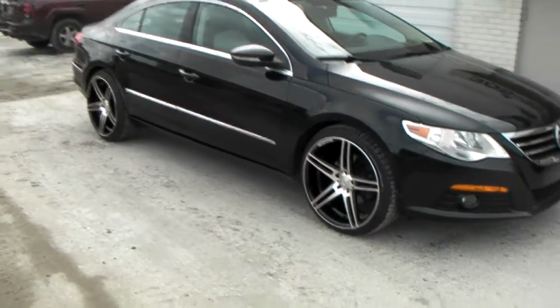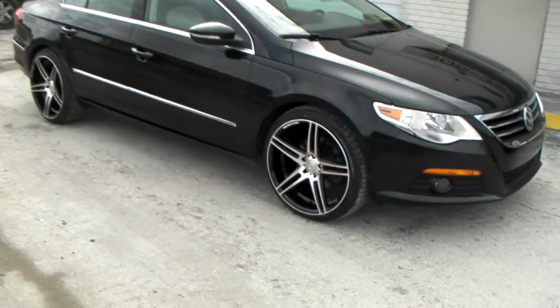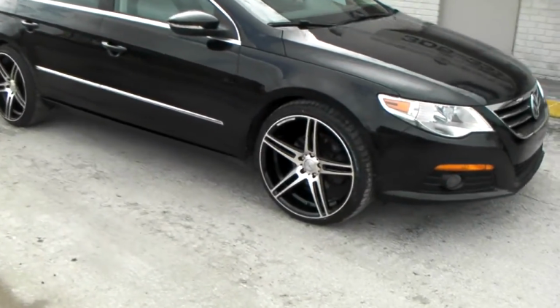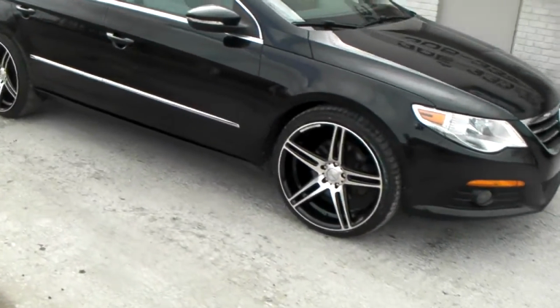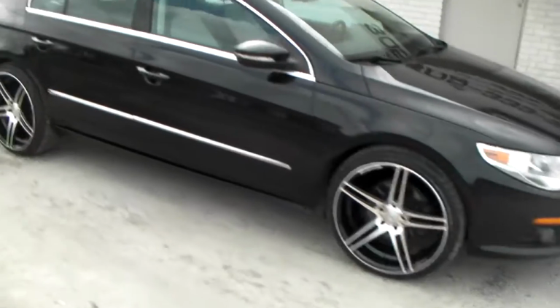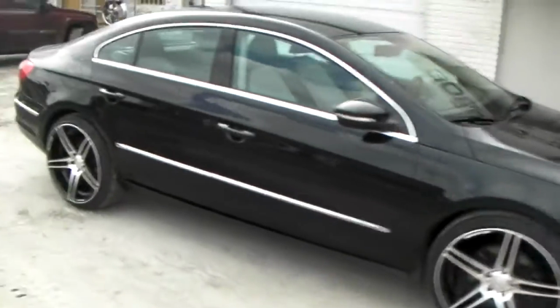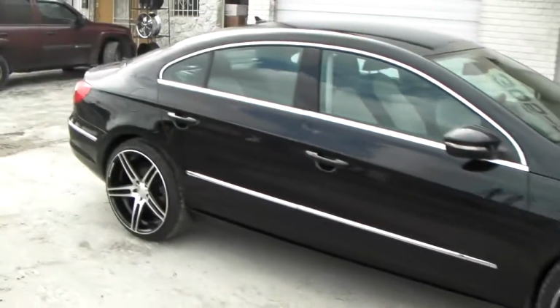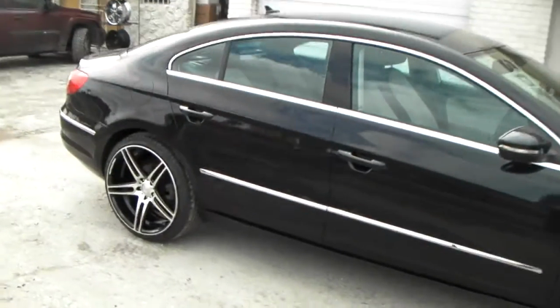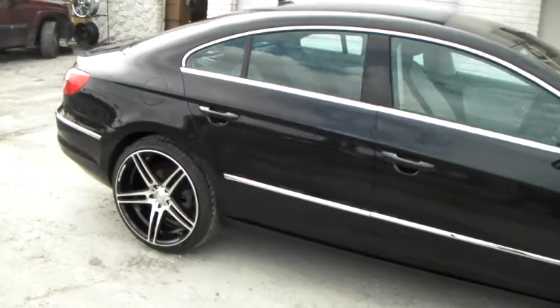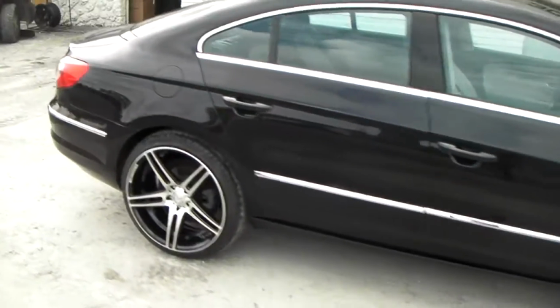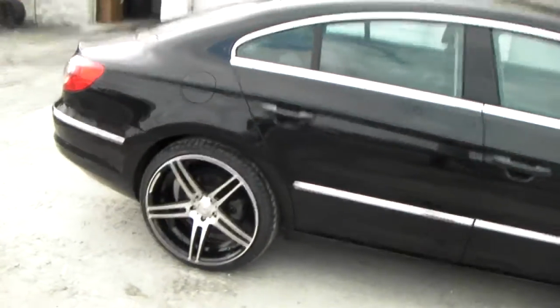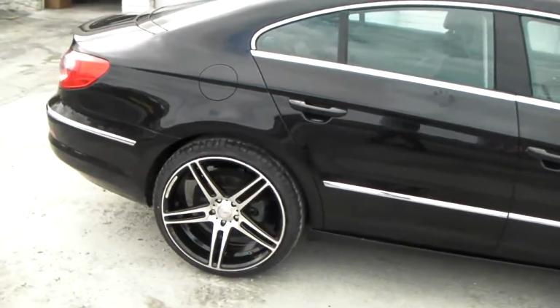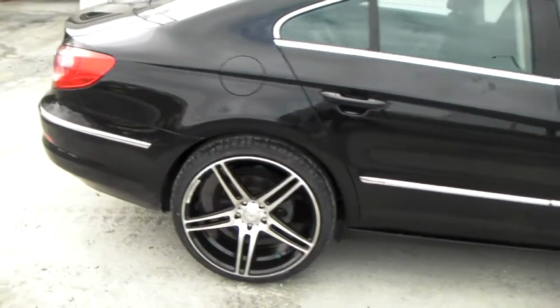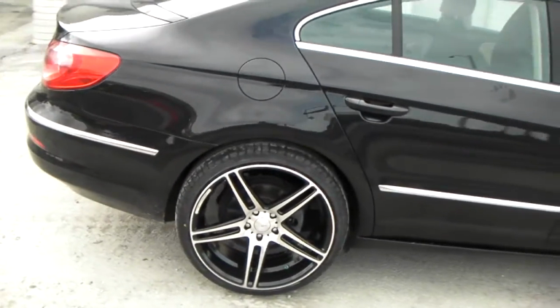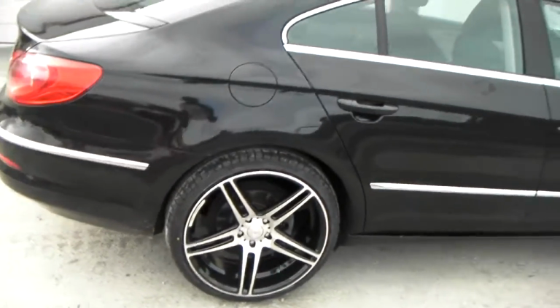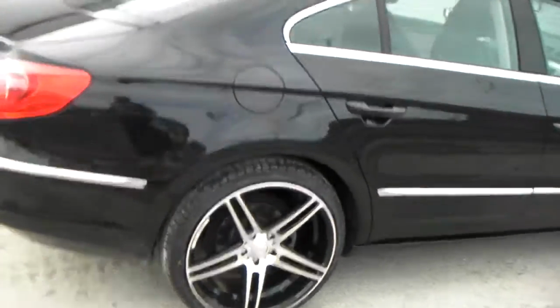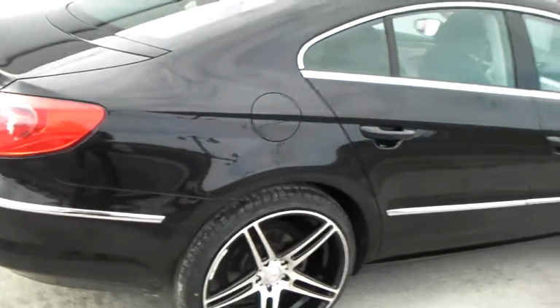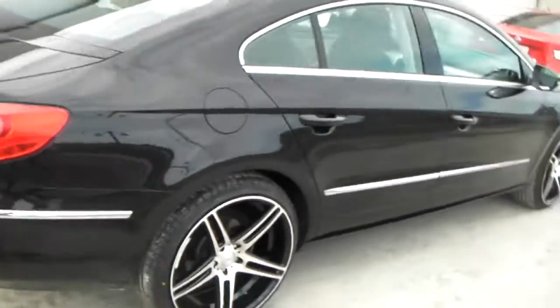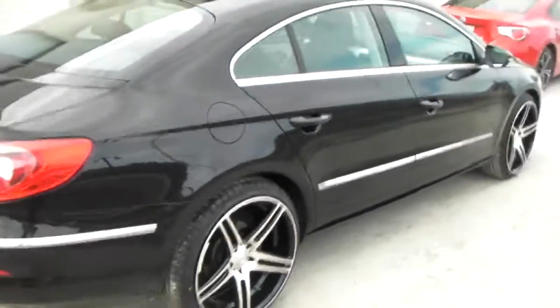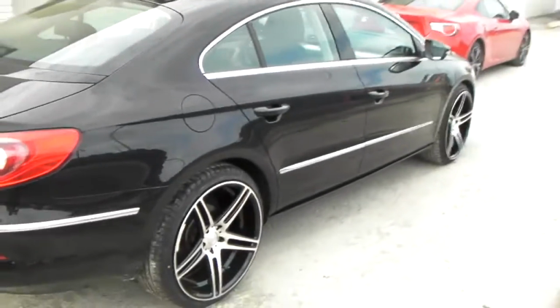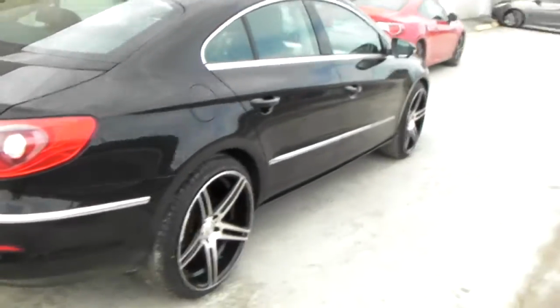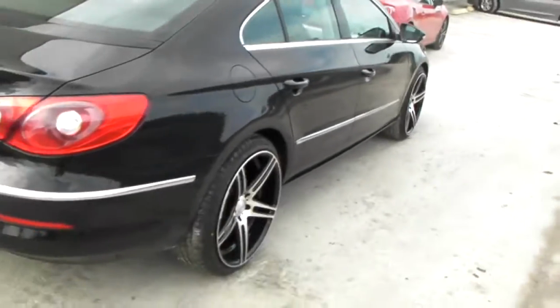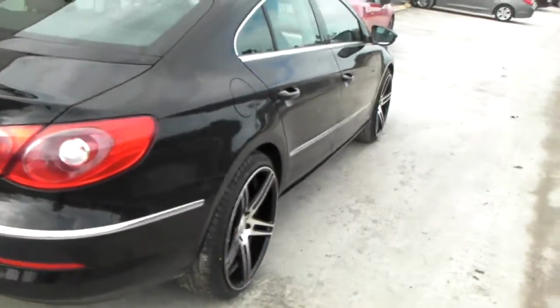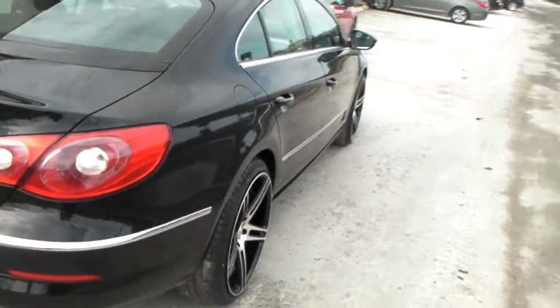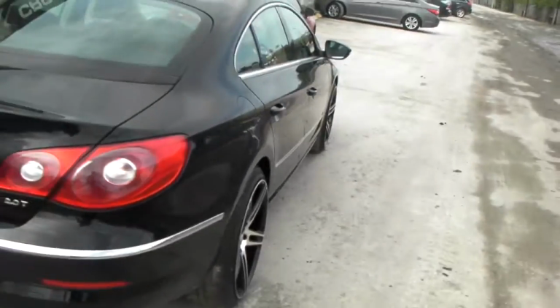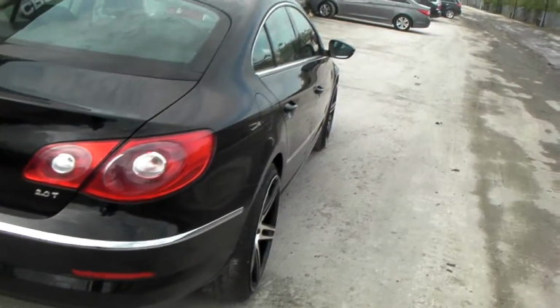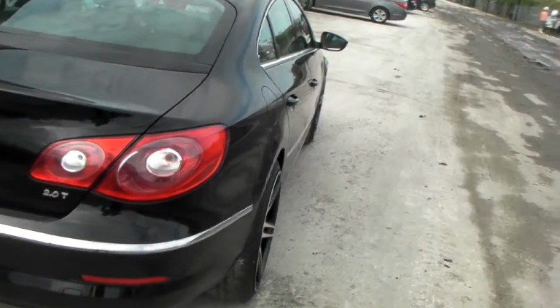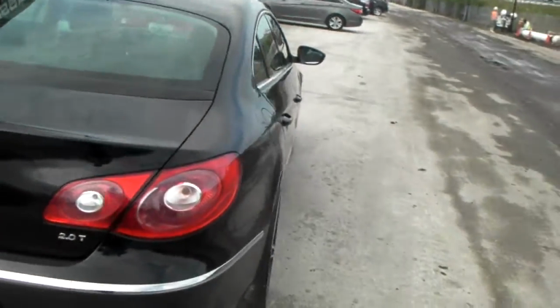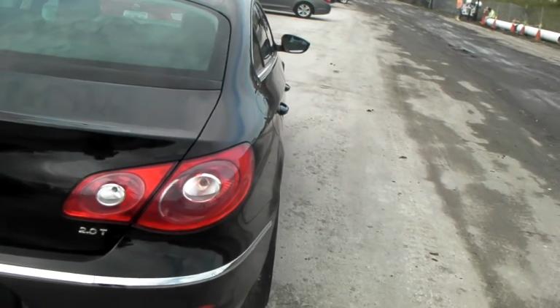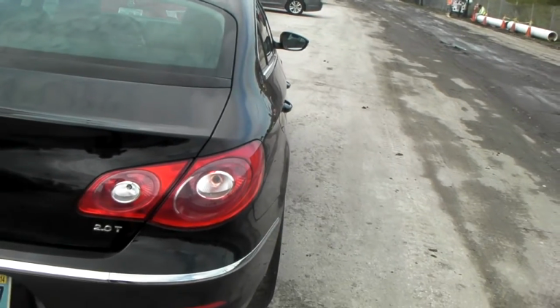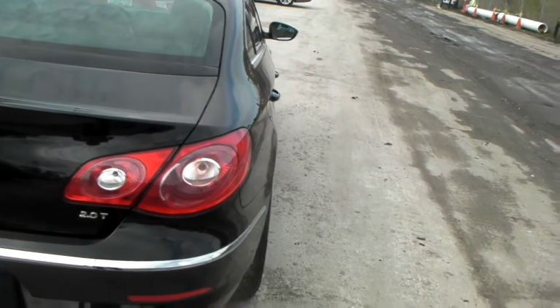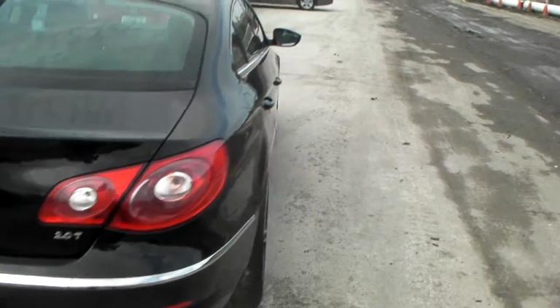Beautiful 20x9 all the way around on the 2011 Volkswagen CC. Got a 20x9 with a plus 35 offset — they said it couldn't be done, but as you can see it is flush with the wheel well. Great looking wheel, great on the vehicle.